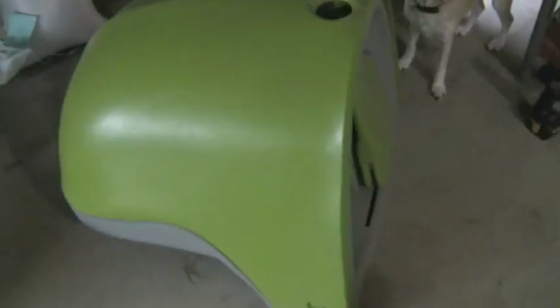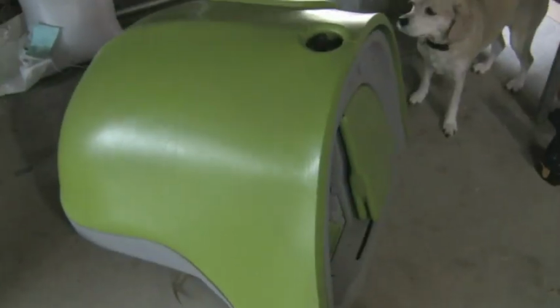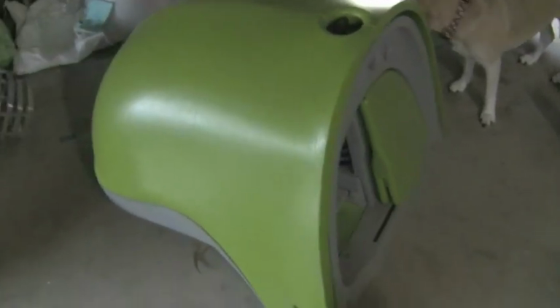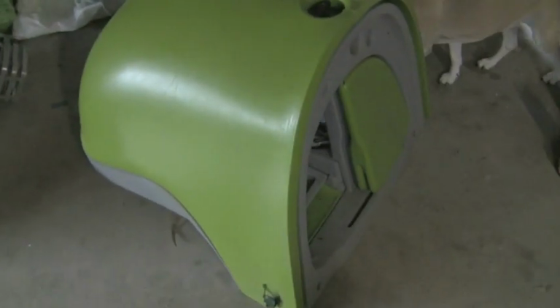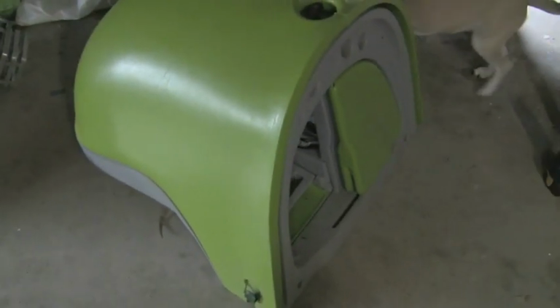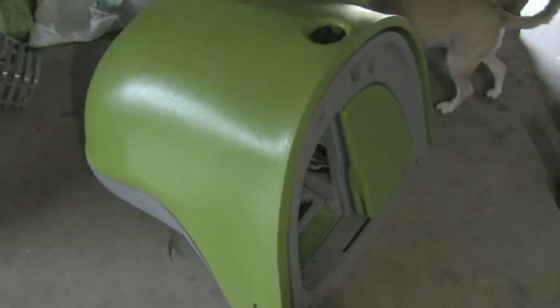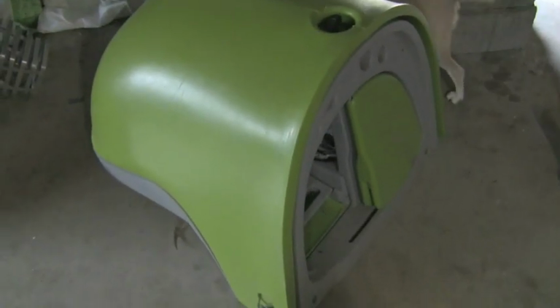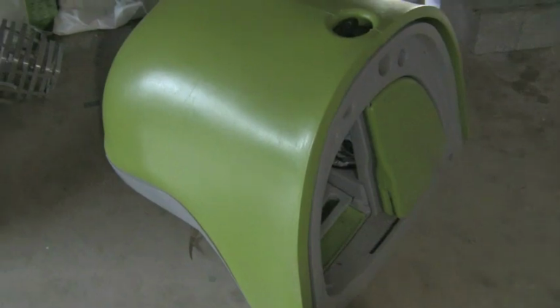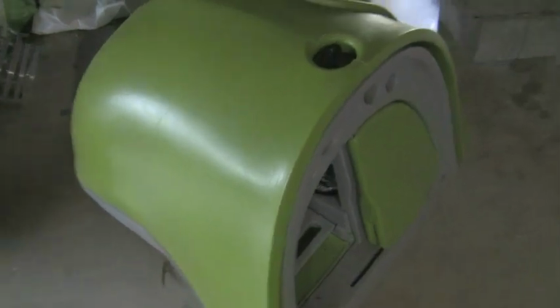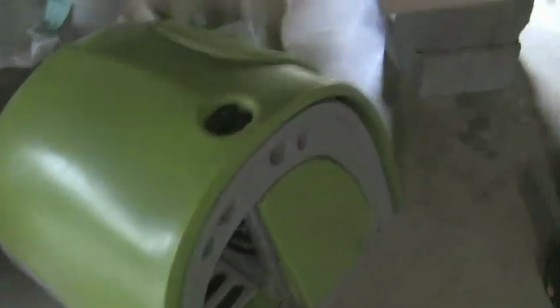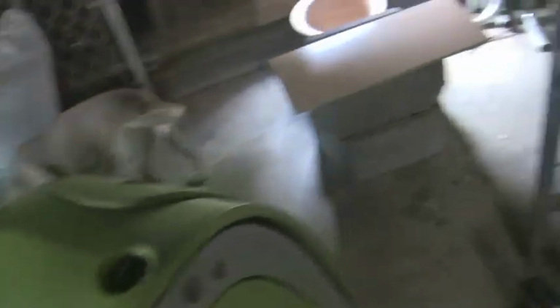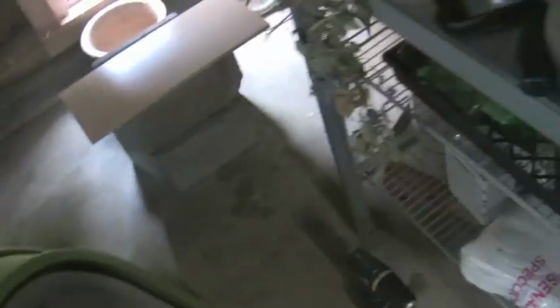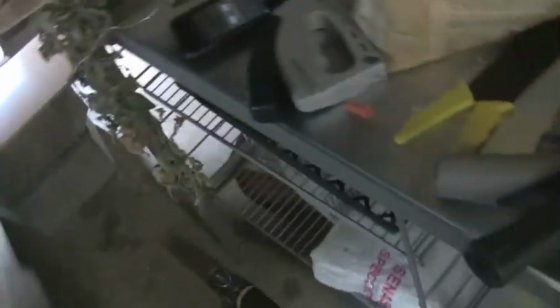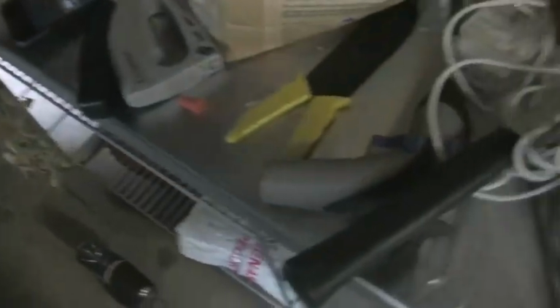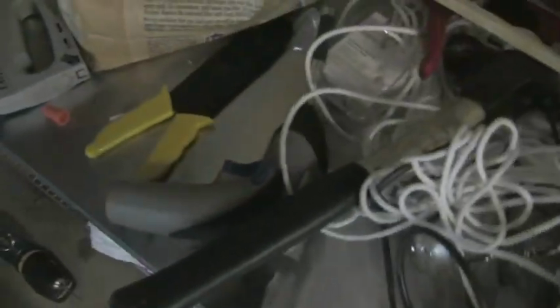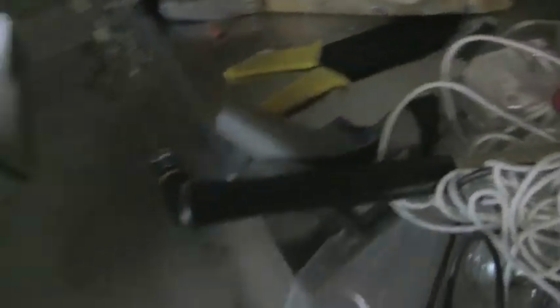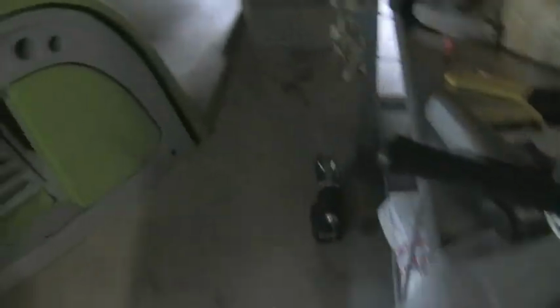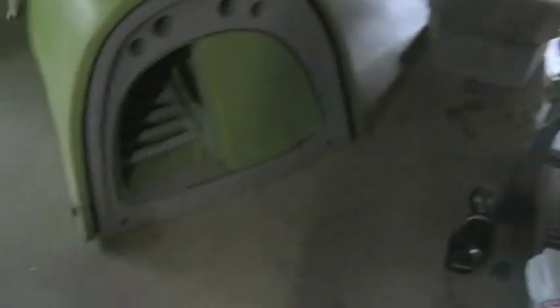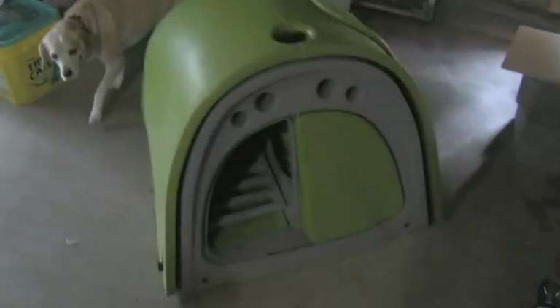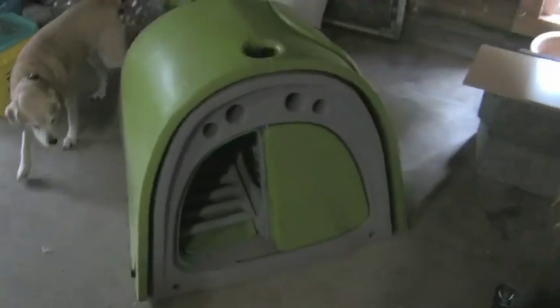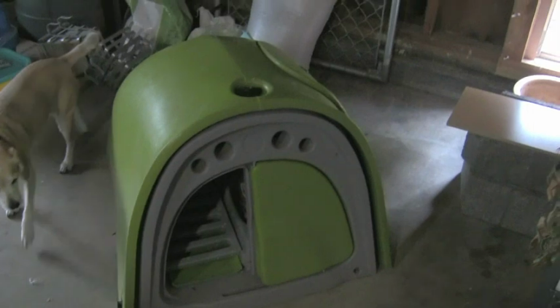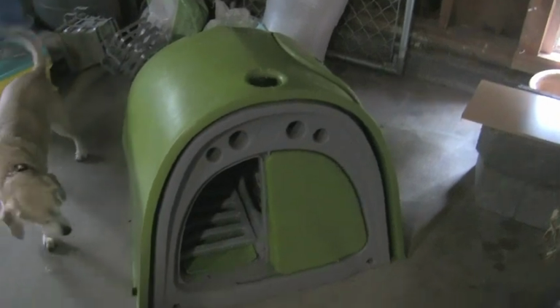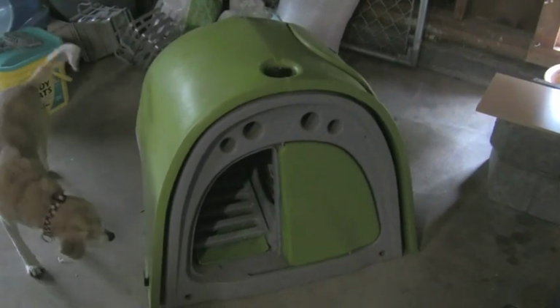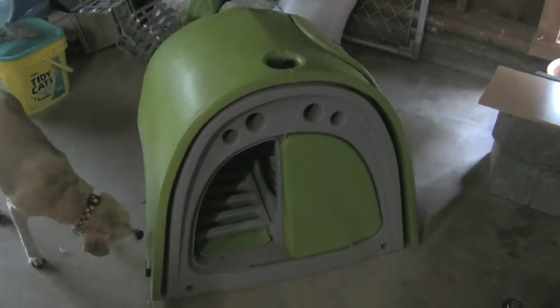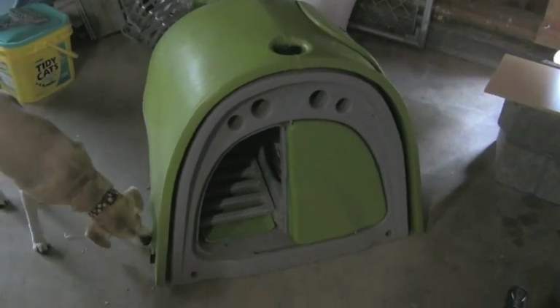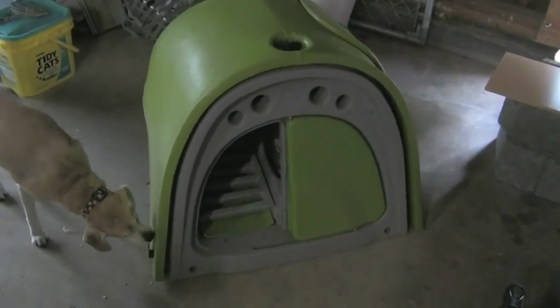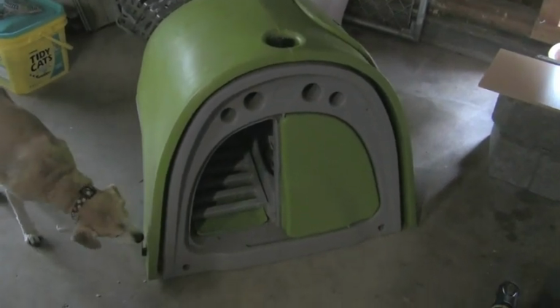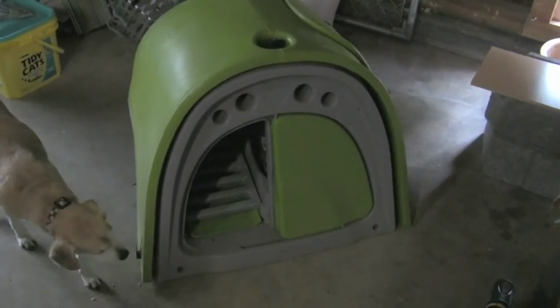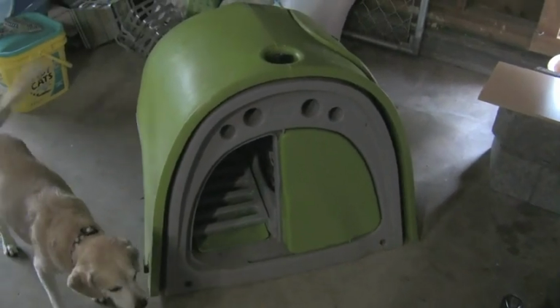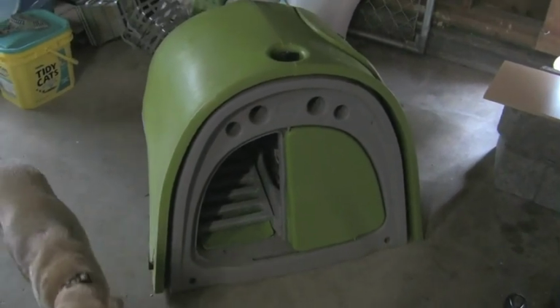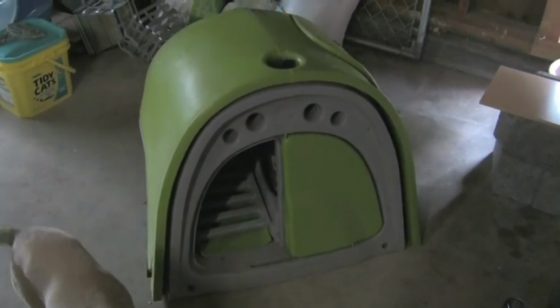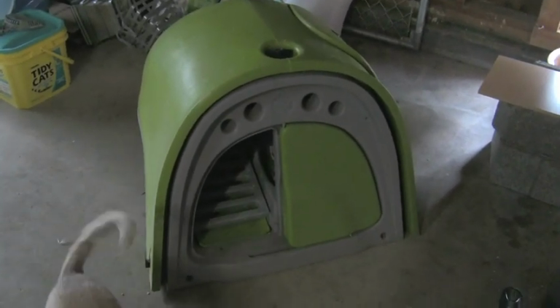So instead we decided to use it for our igloo chicken condo, so that in the winter we could let them out automatically first thing in the morning and wouldn't have to go out in the yard to collect the eggs.